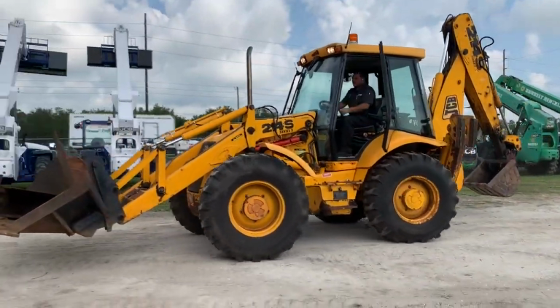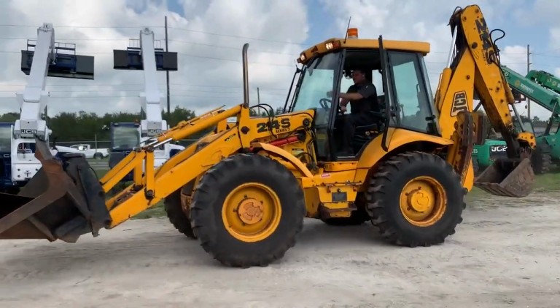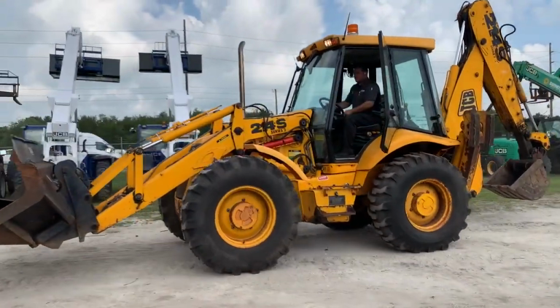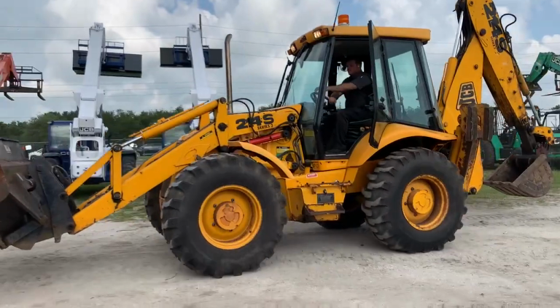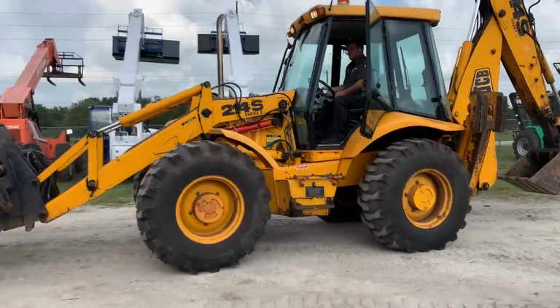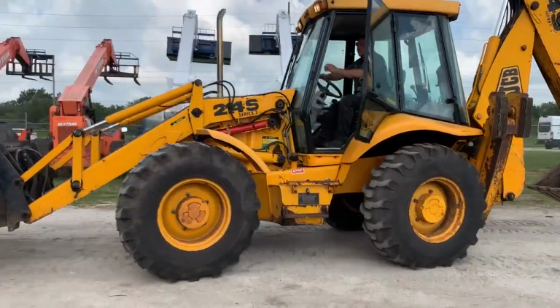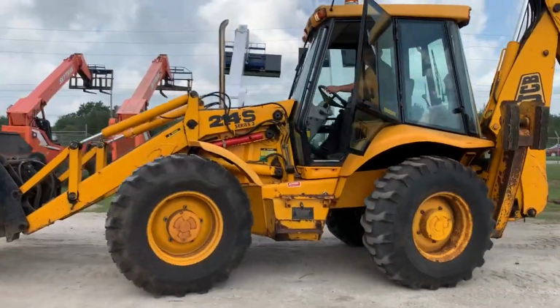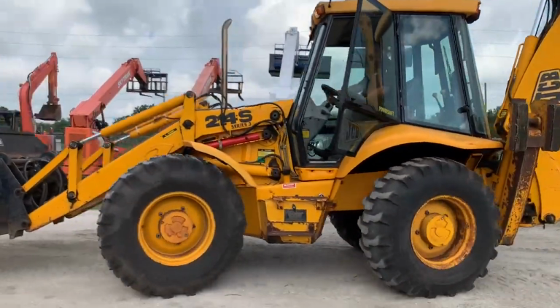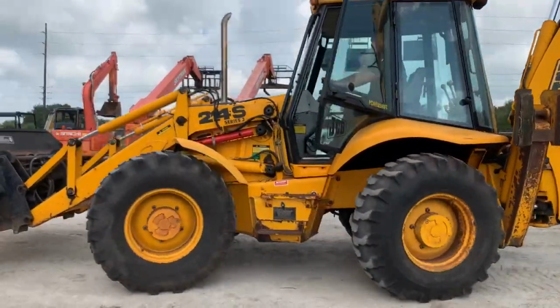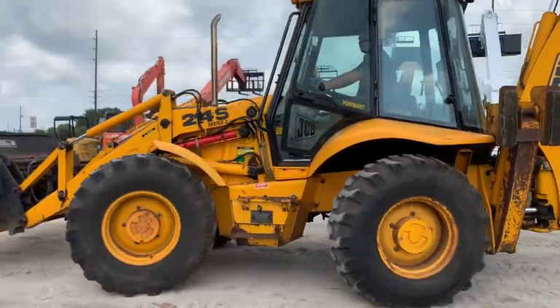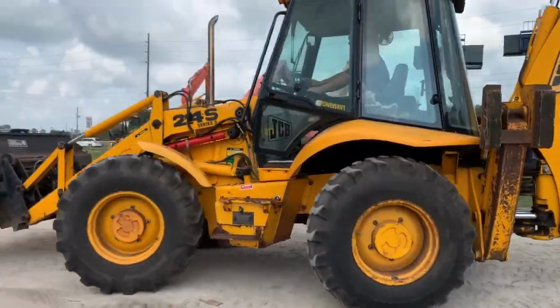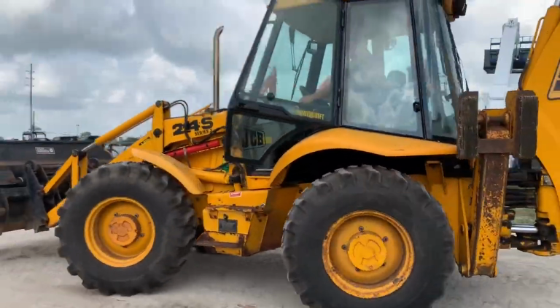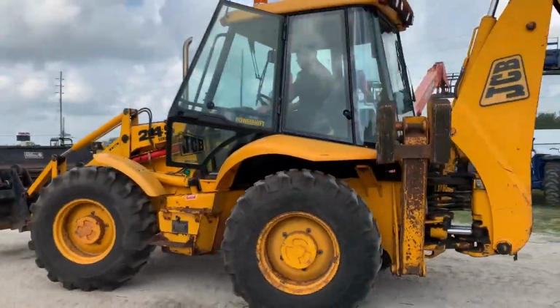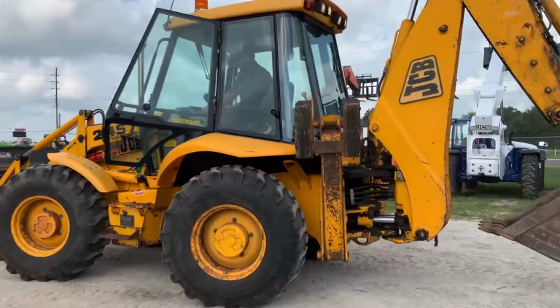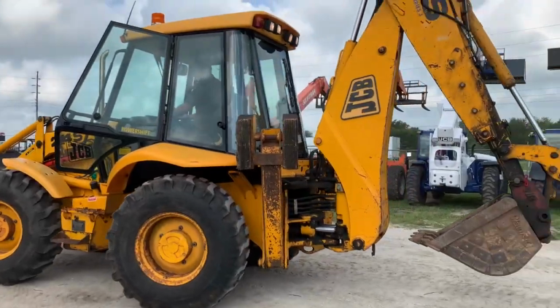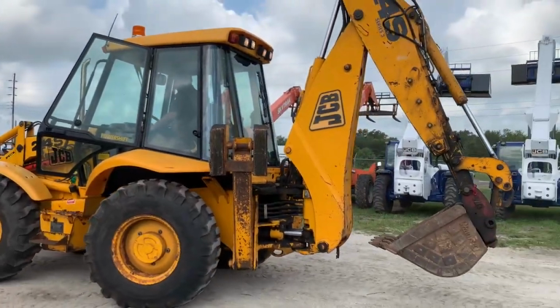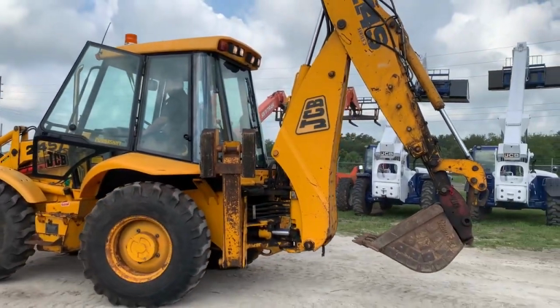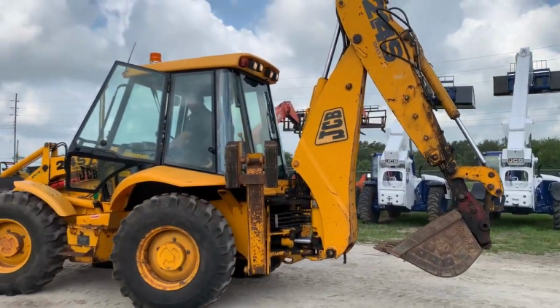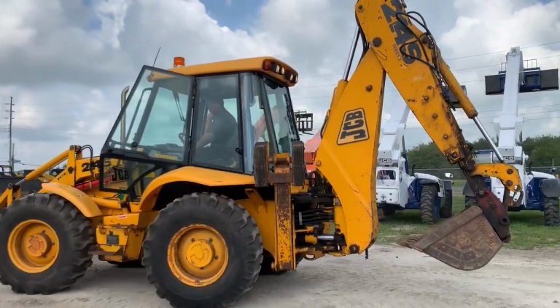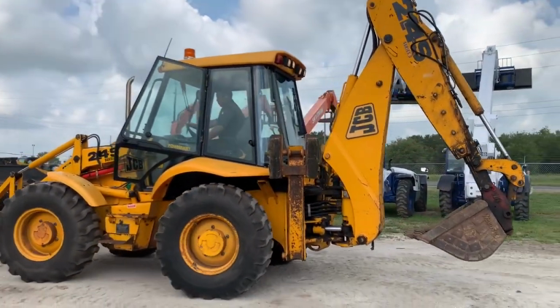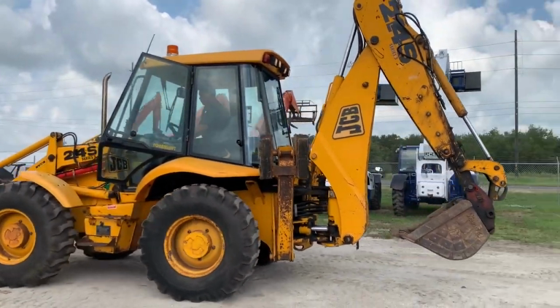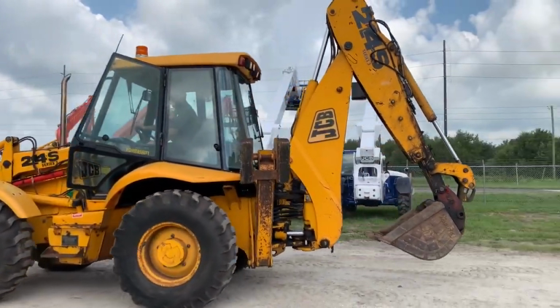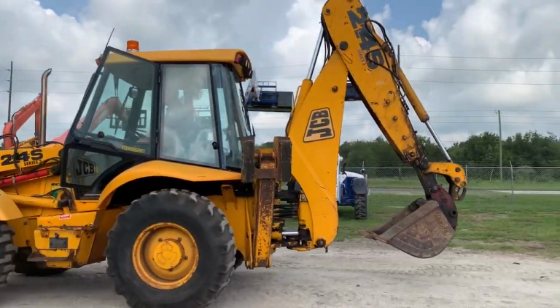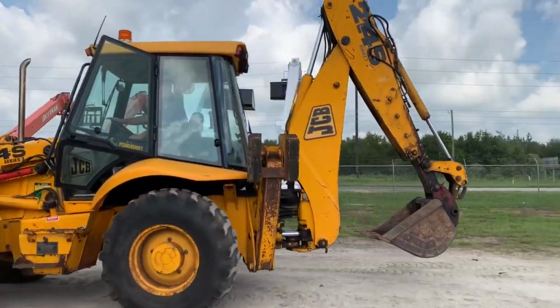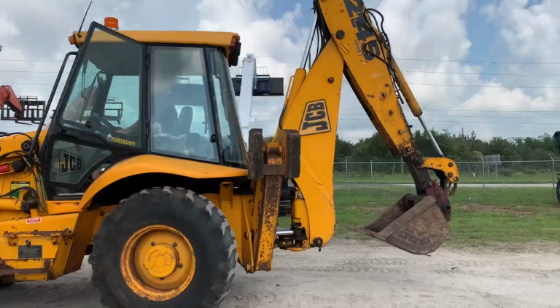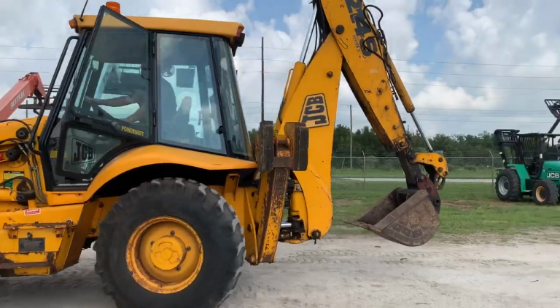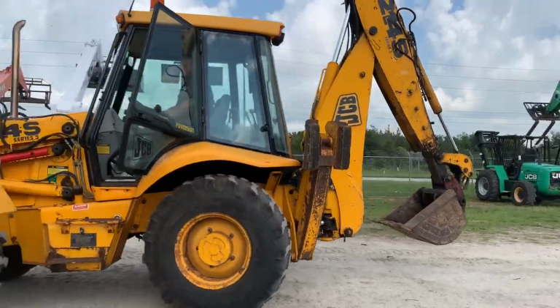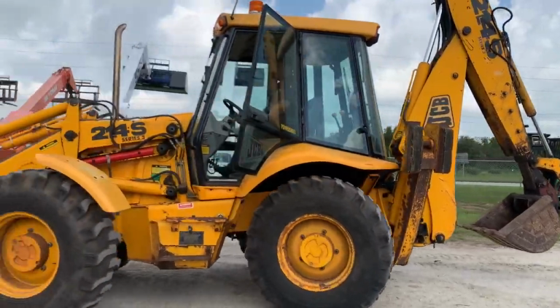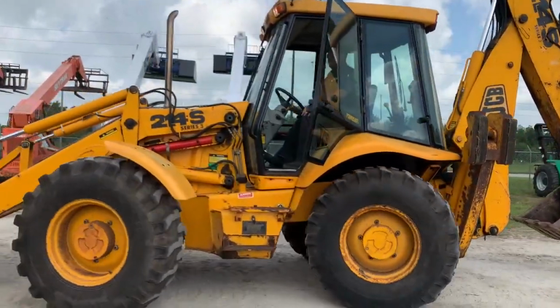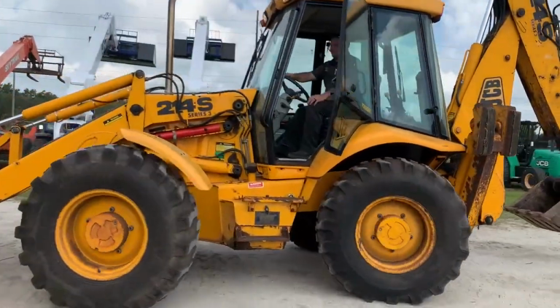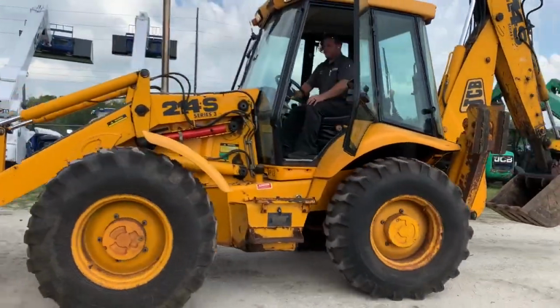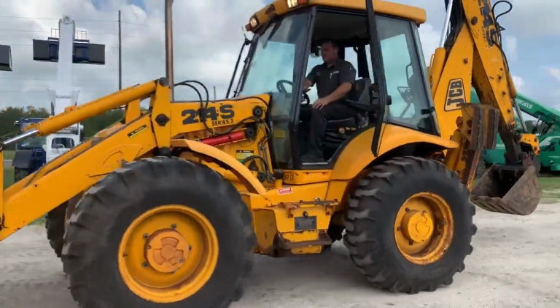Four-wheel steer works good. There's your crab steer. This is a government machine from Connecticut. It's got extend-a-hoe. The crab works good.